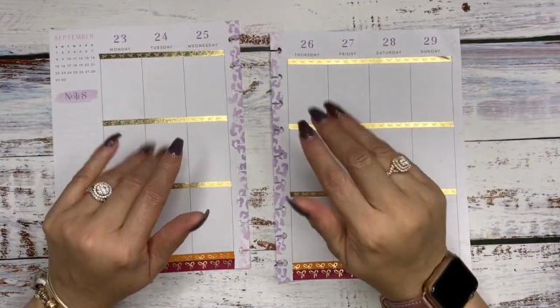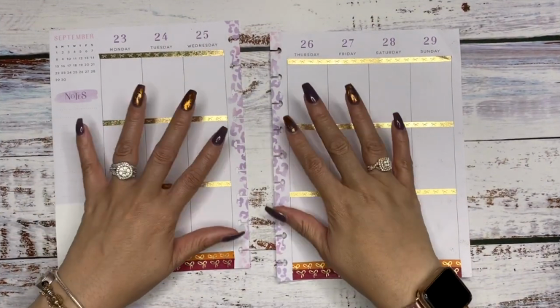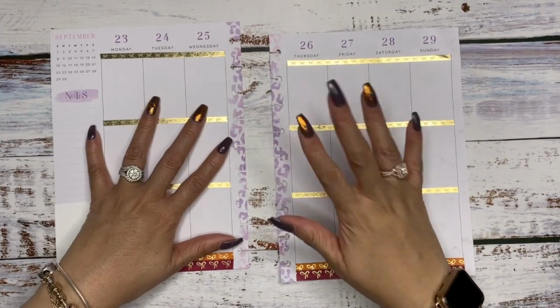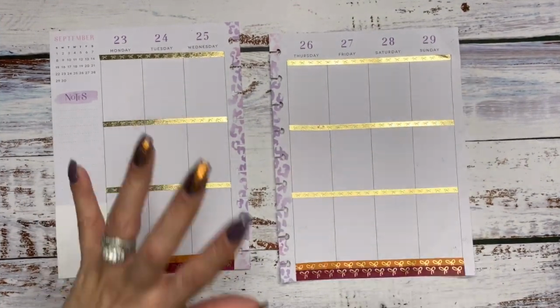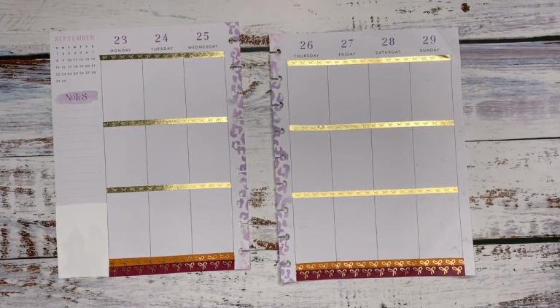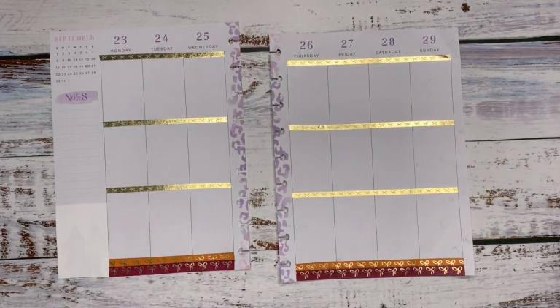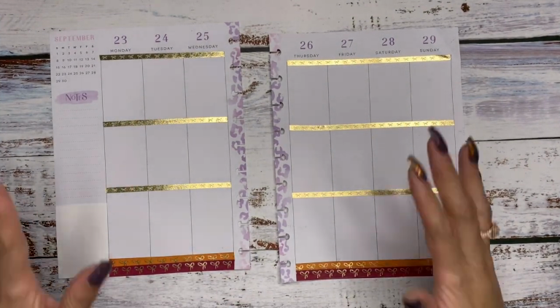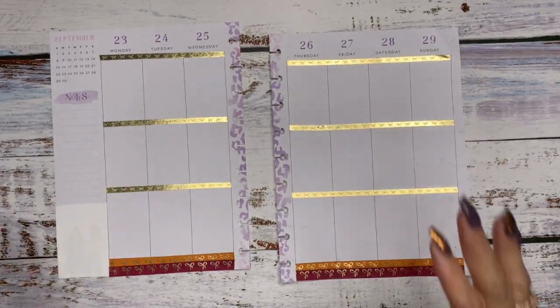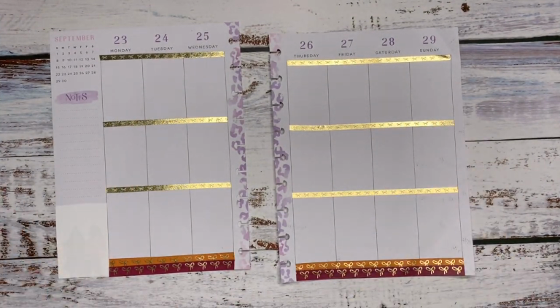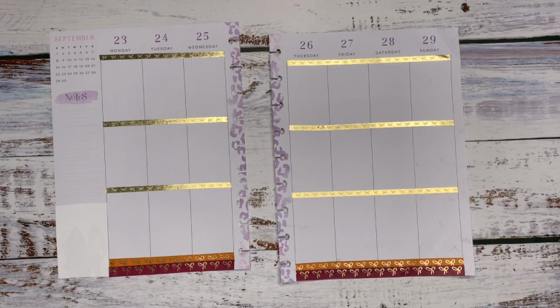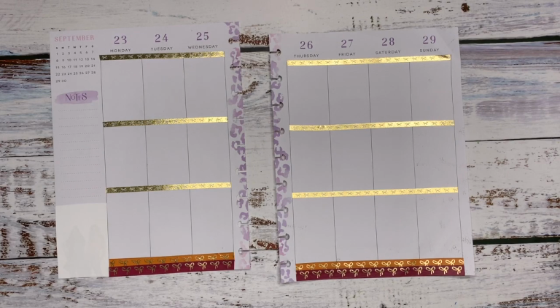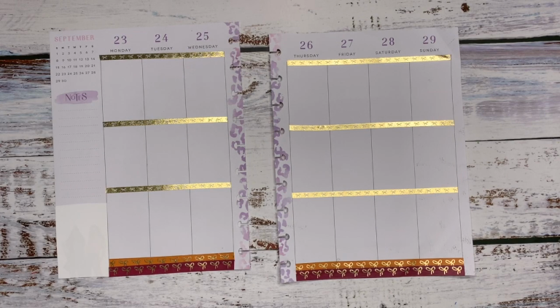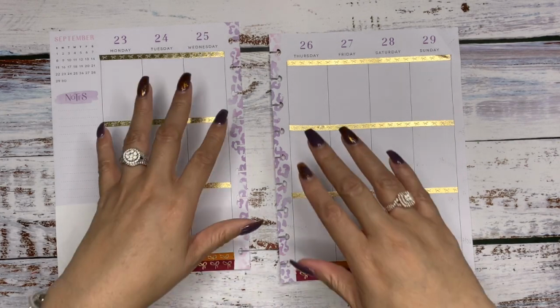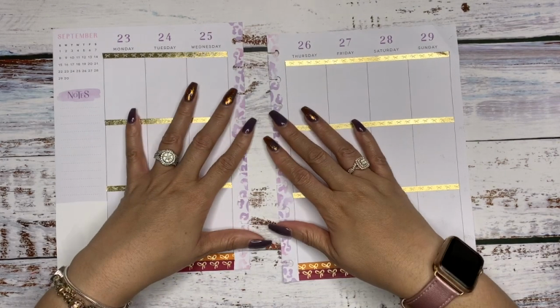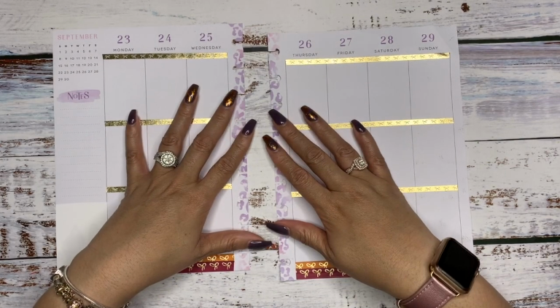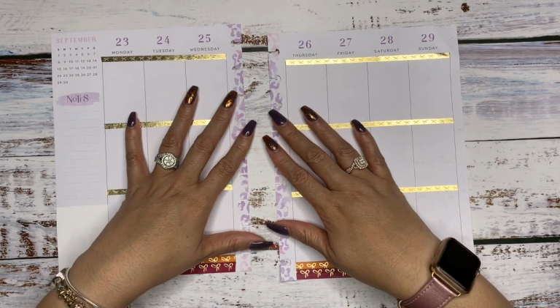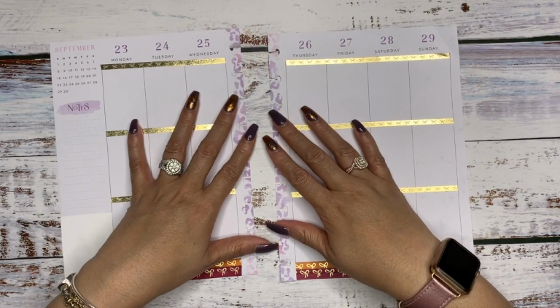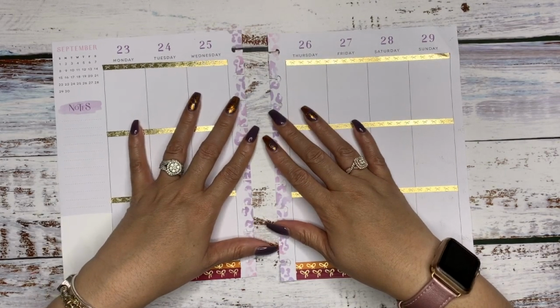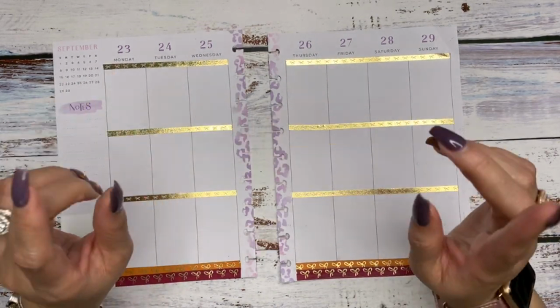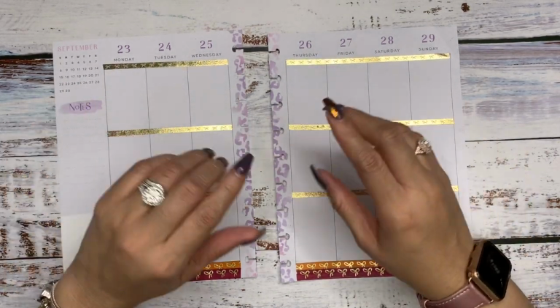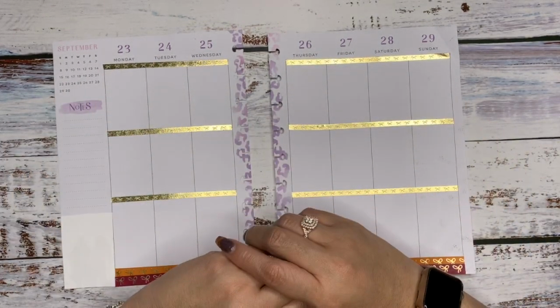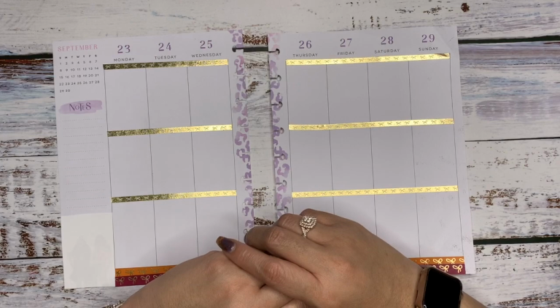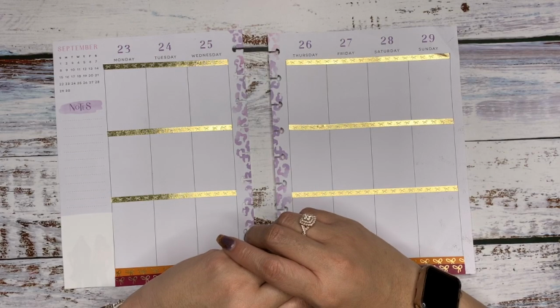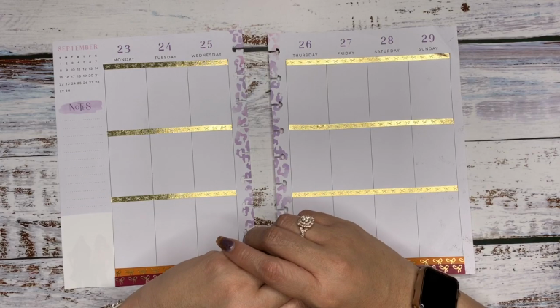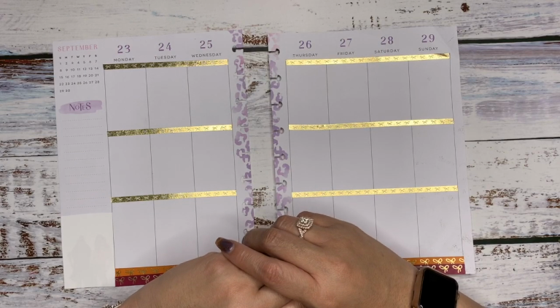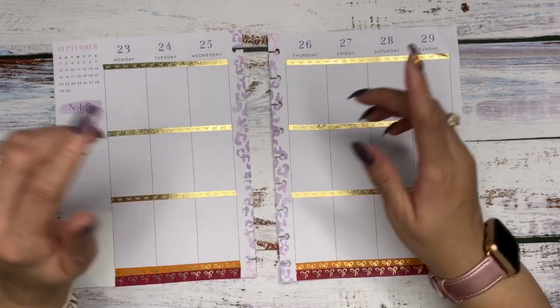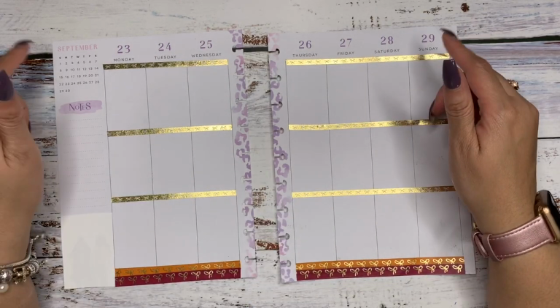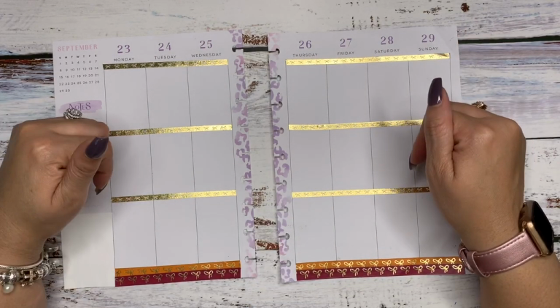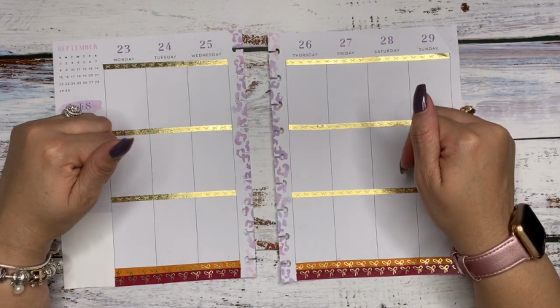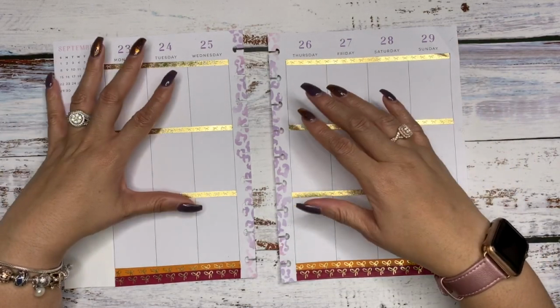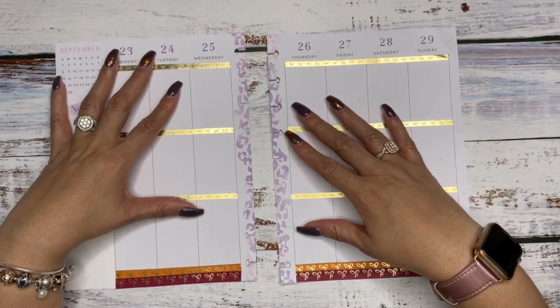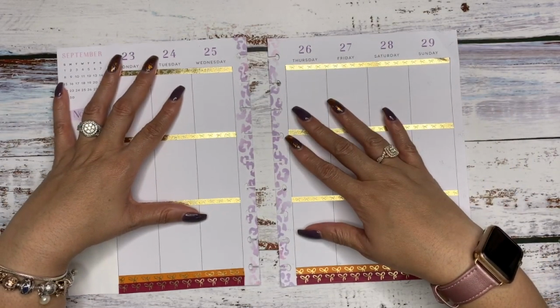Hello and welcome to my channel — happy fall y'all! My name is Miranda and I am Mrs. Thinking of a Master Plan, here with another fall-inspired spread in my classic vertical planner.